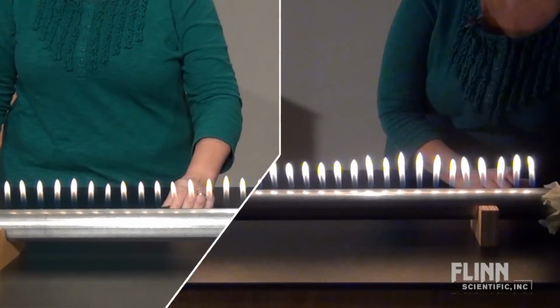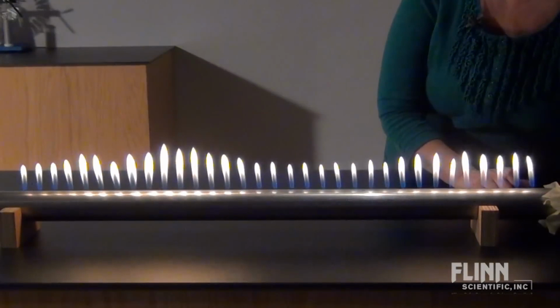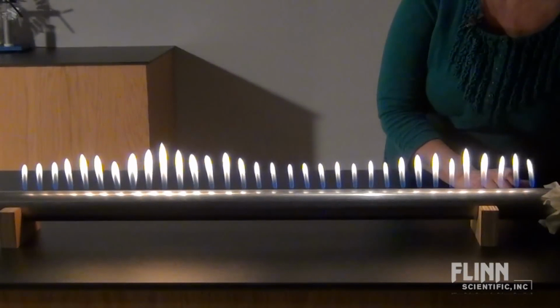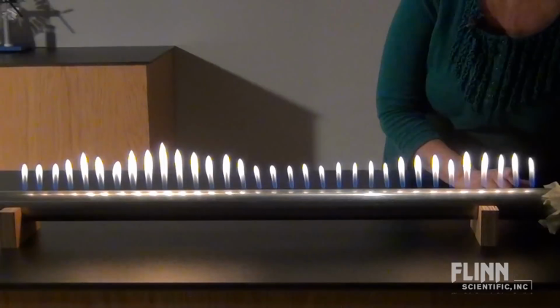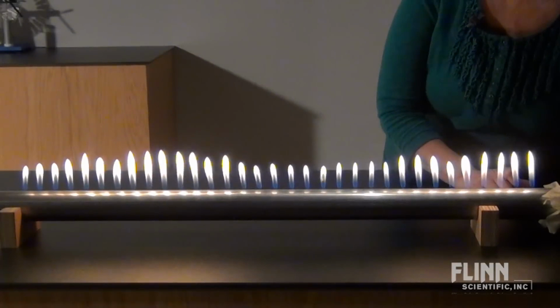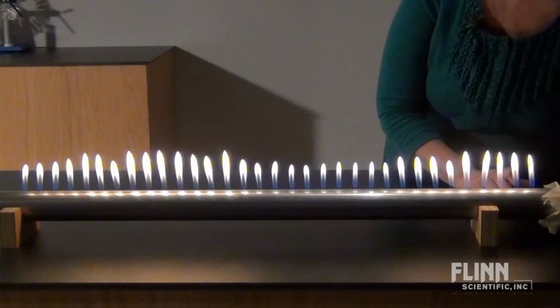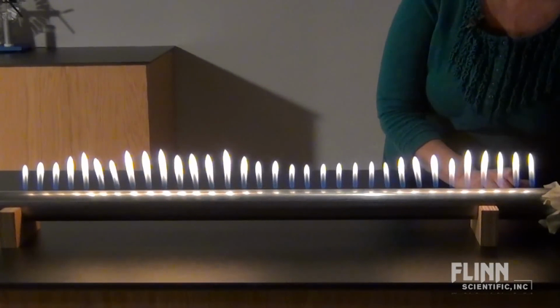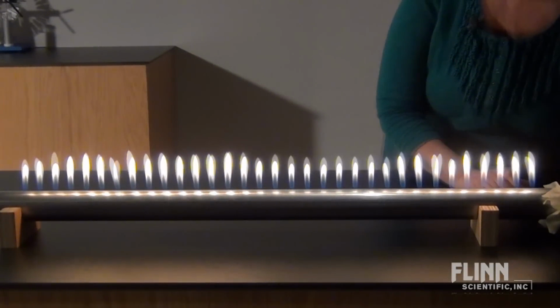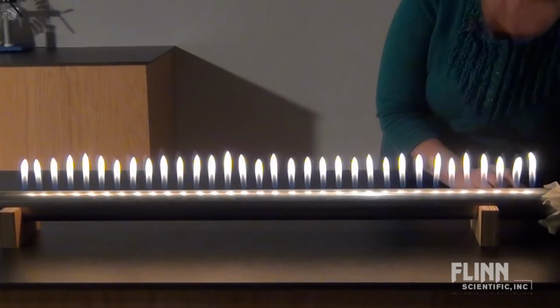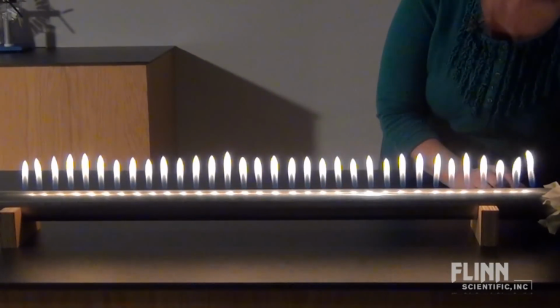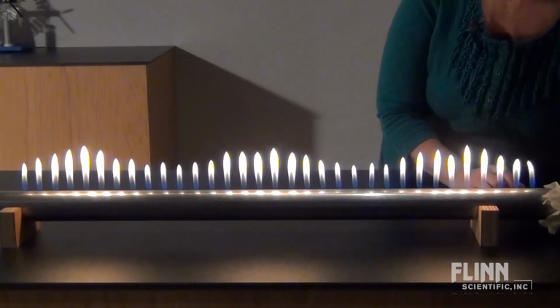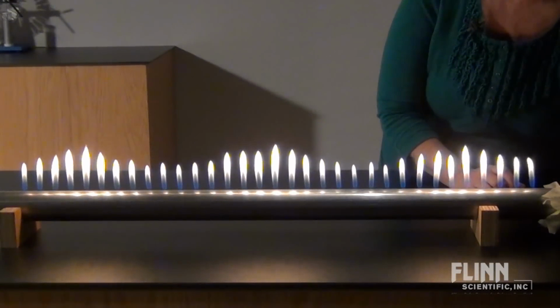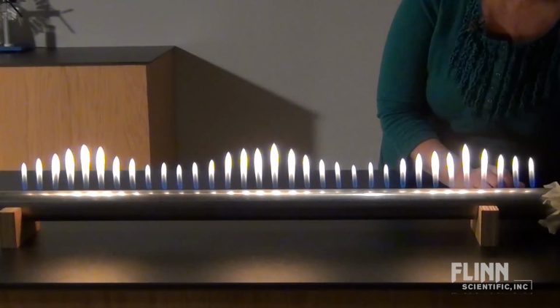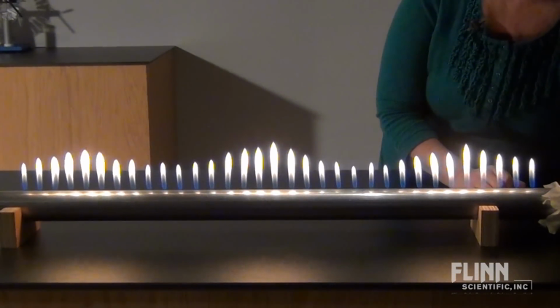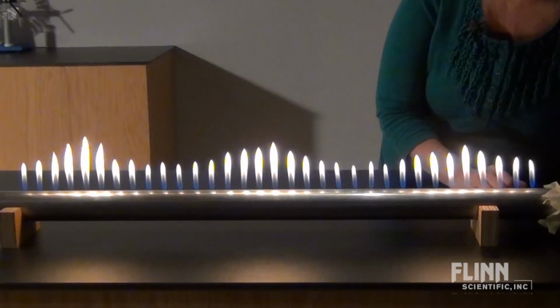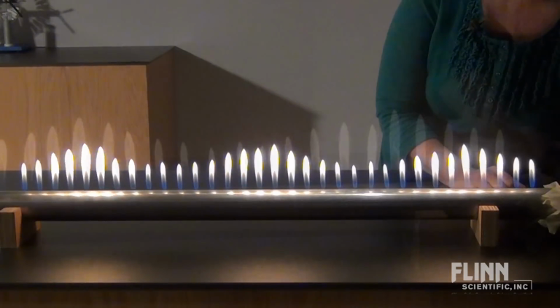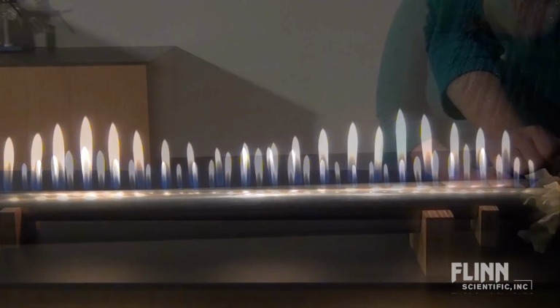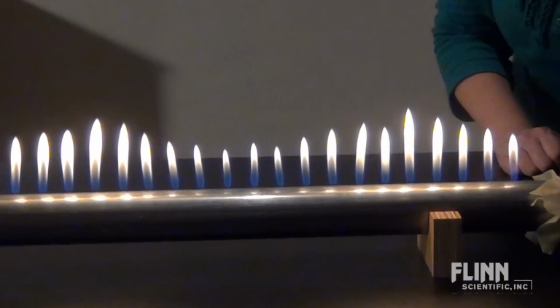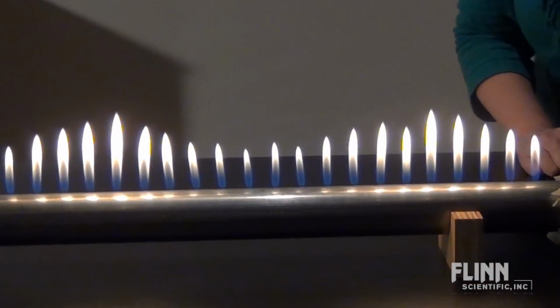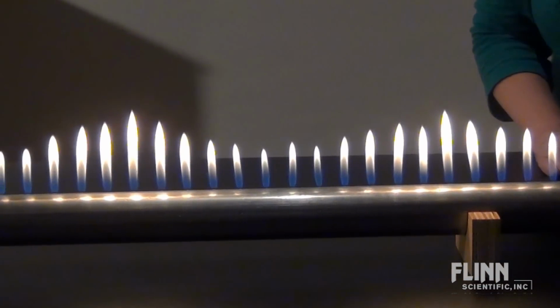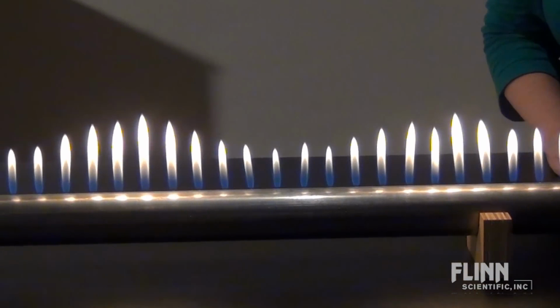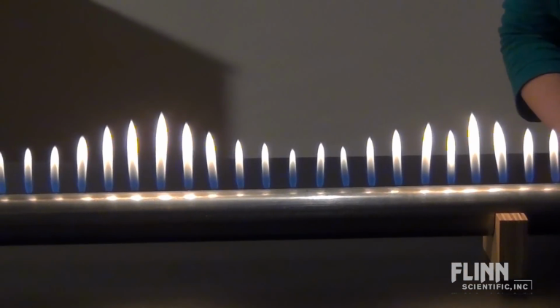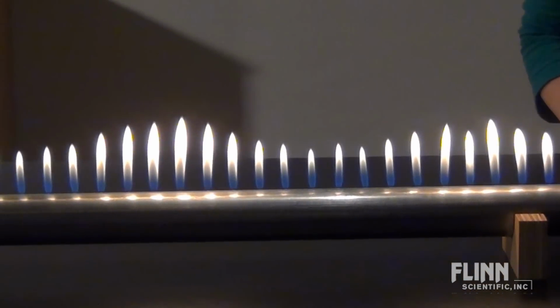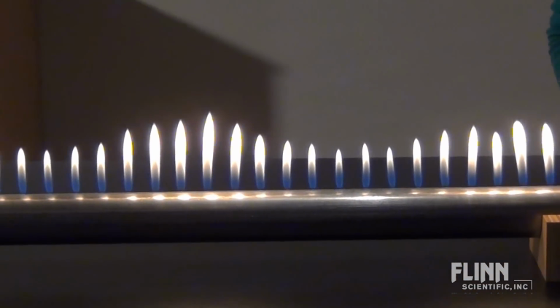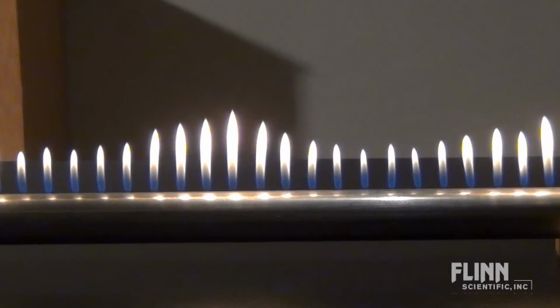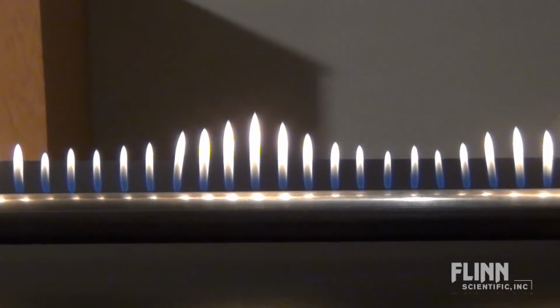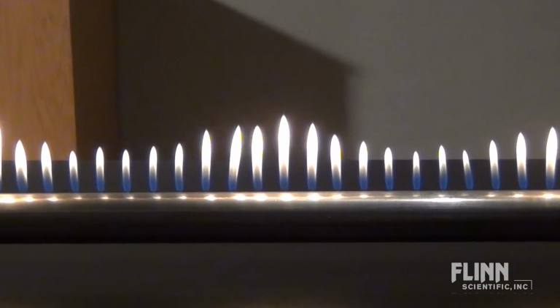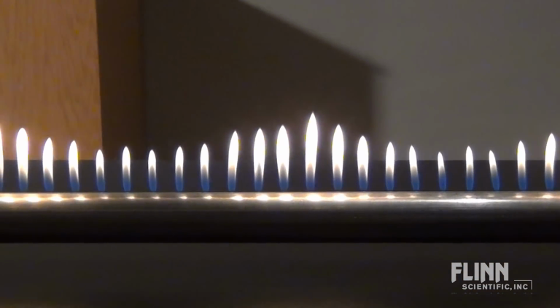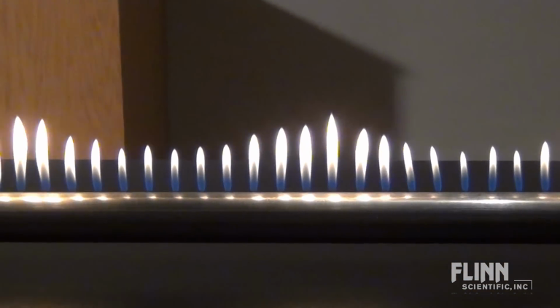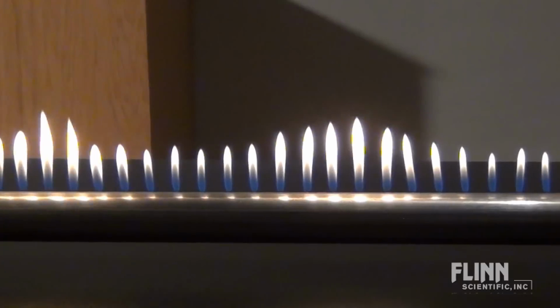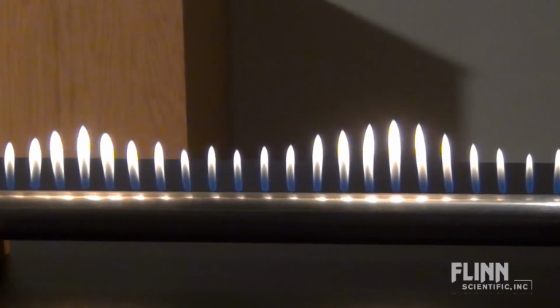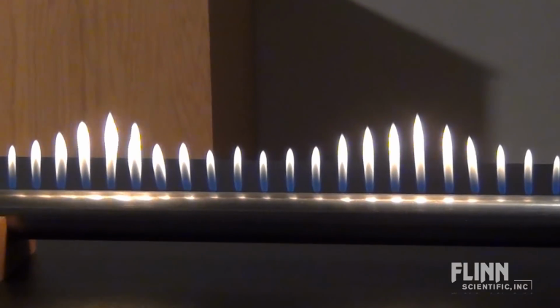Now try different sound frequencies until a standing wave appears, then try other frequencies for different wave shapes. As students observe the wave patterns in the flames, the concepts of nodes and antinodes and harmonic frequencies are reinforced.